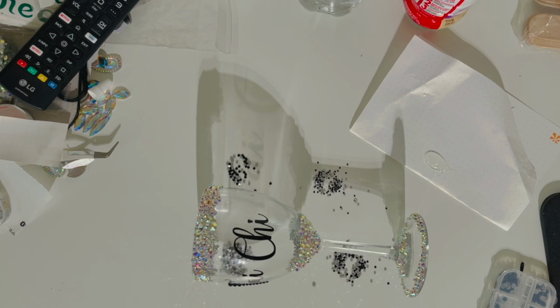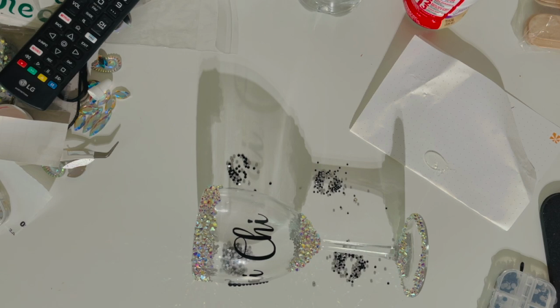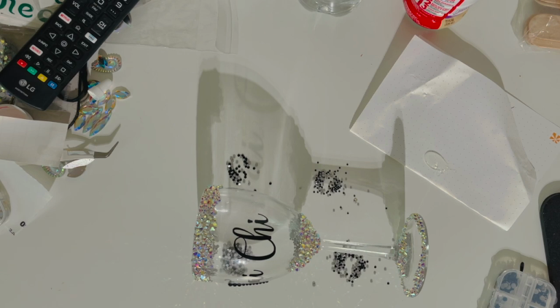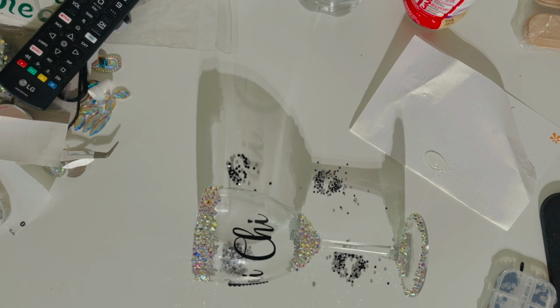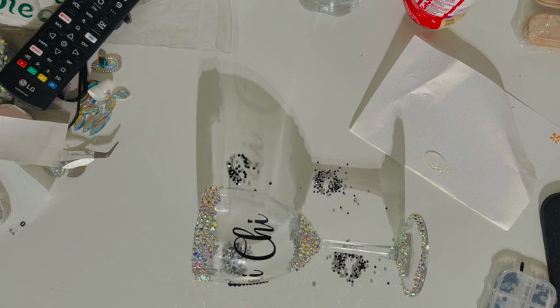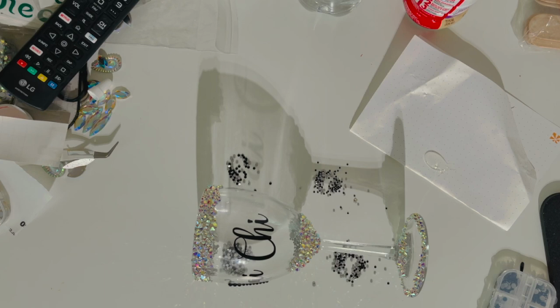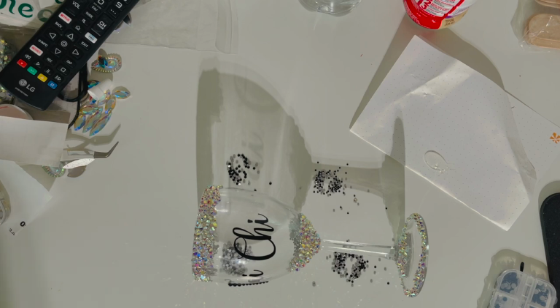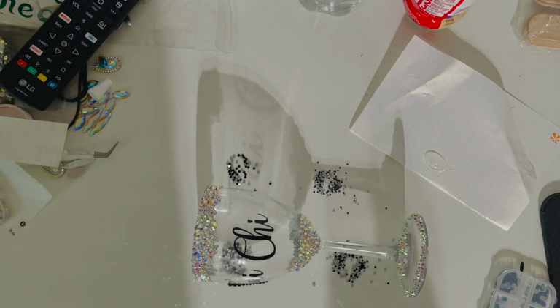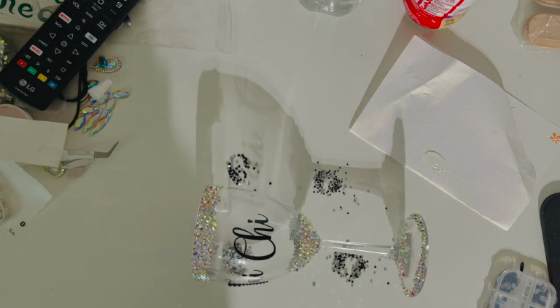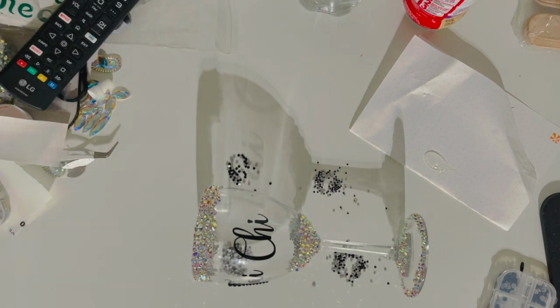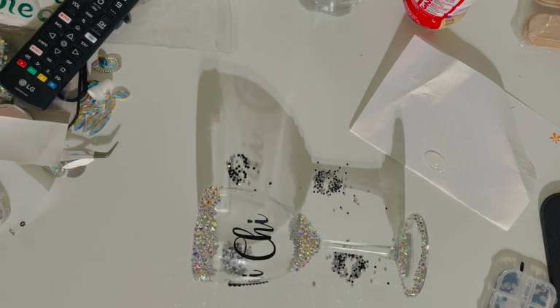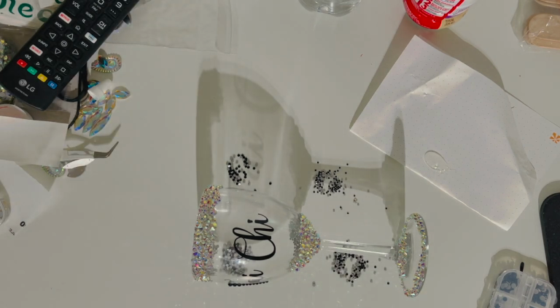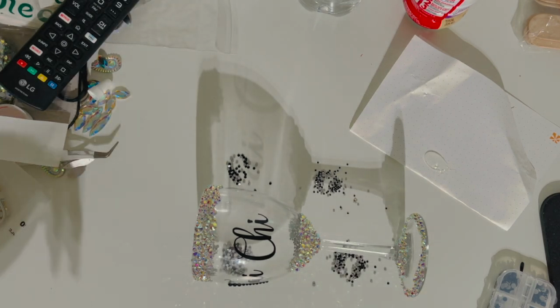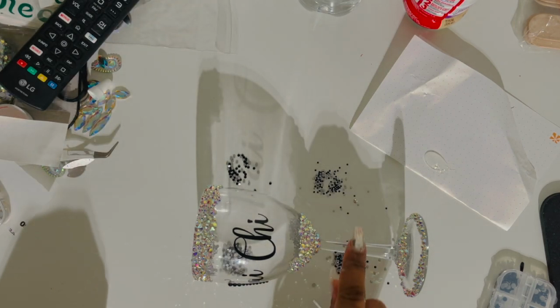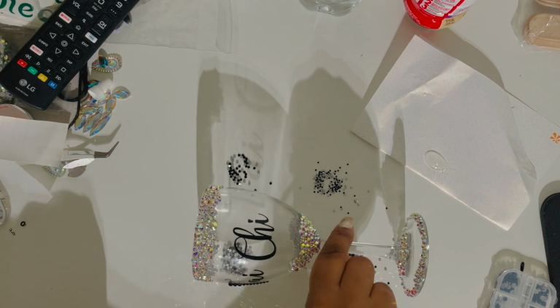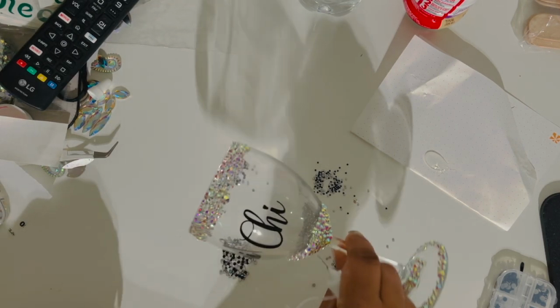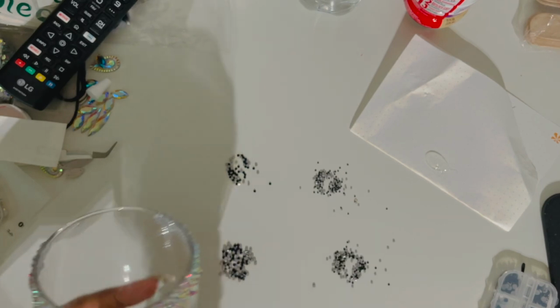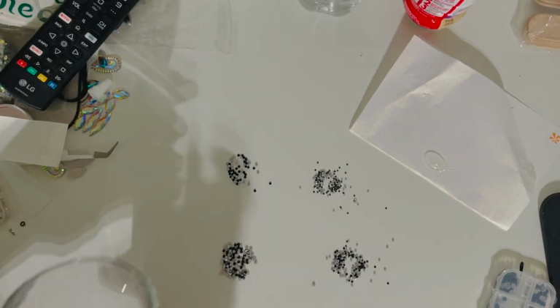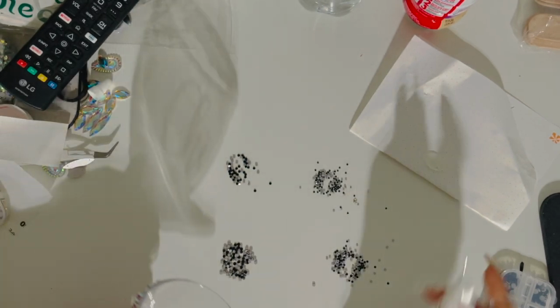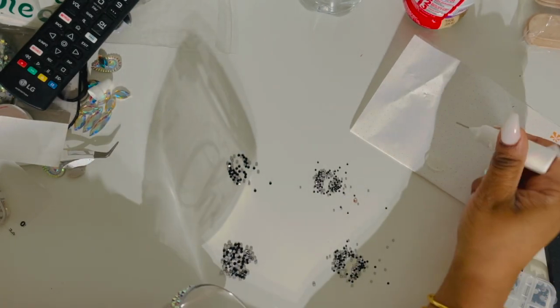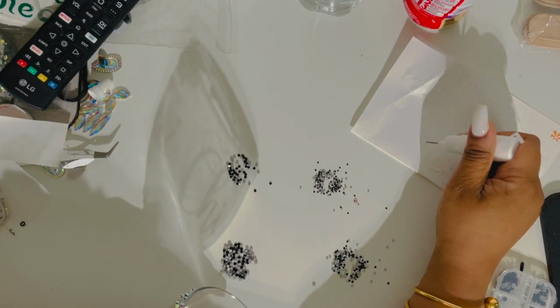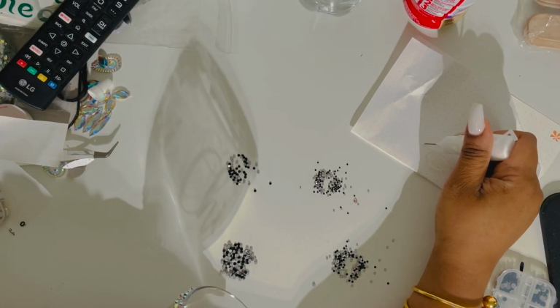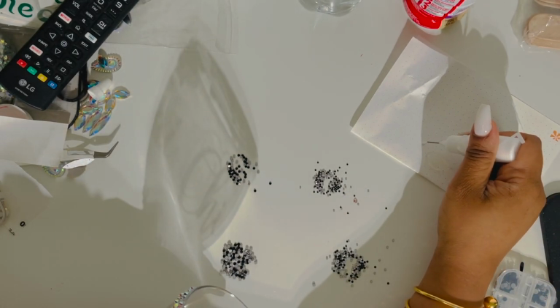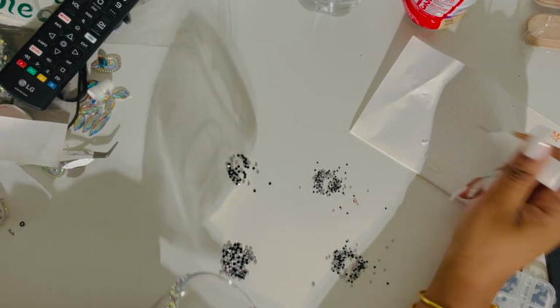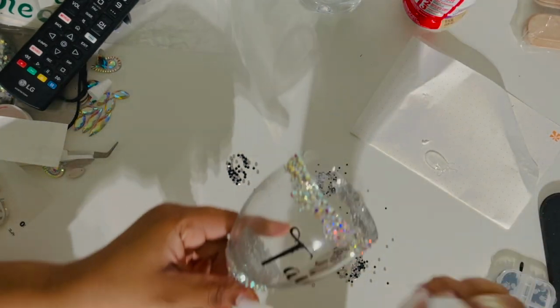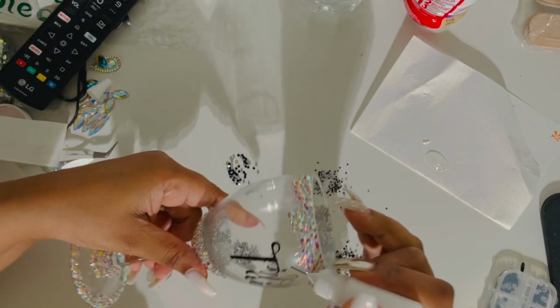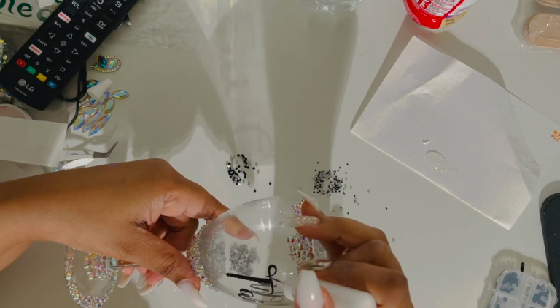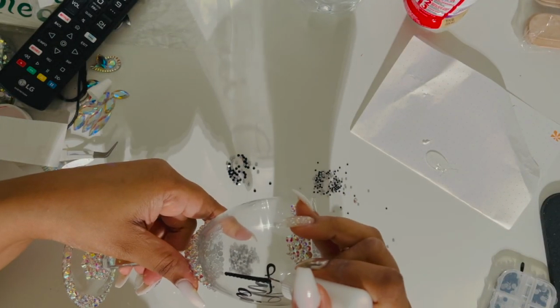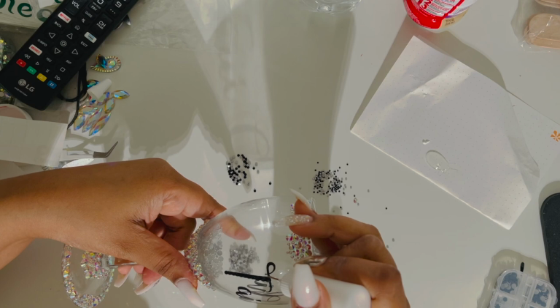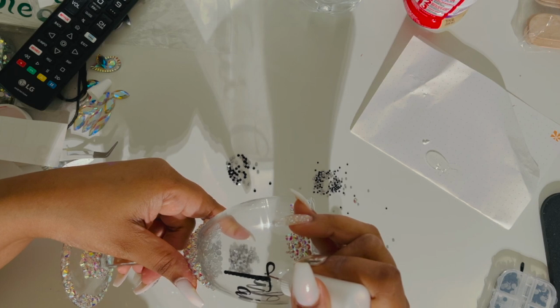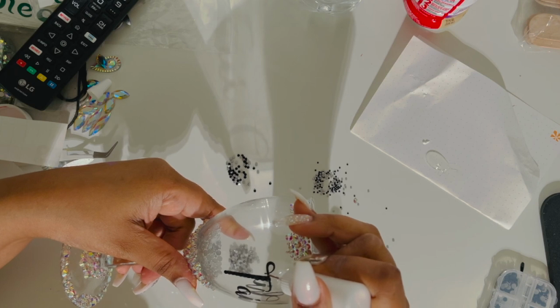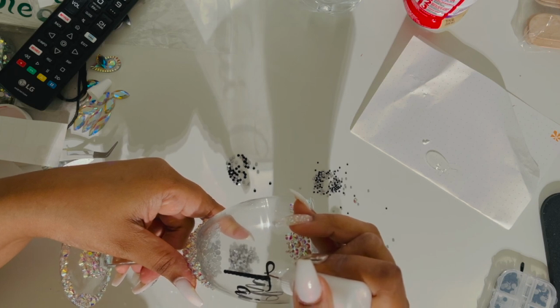I did this about two and a half to three inches in width, cut it out in vinyl, weeded out the pieces I didn't need, used the transfer tape just like any other vinyl project. Then I put it on the glass and it's ready to bling — you just add on the vinyl the usual way.